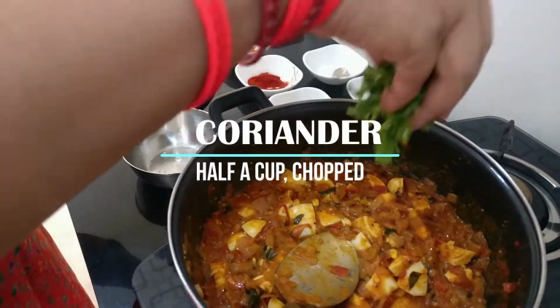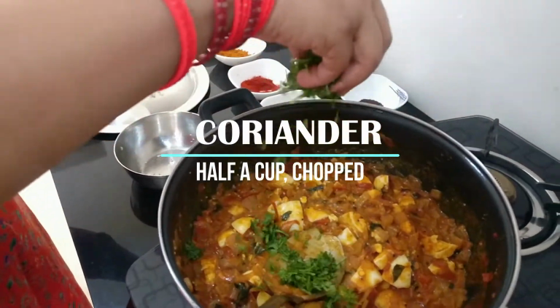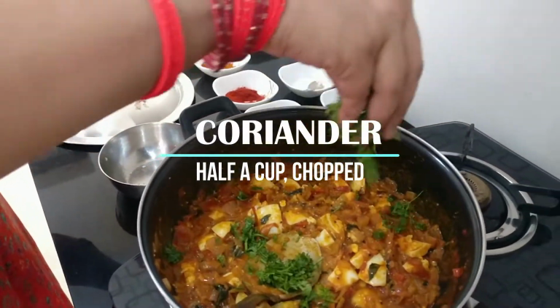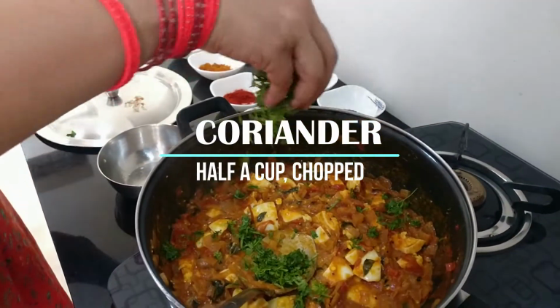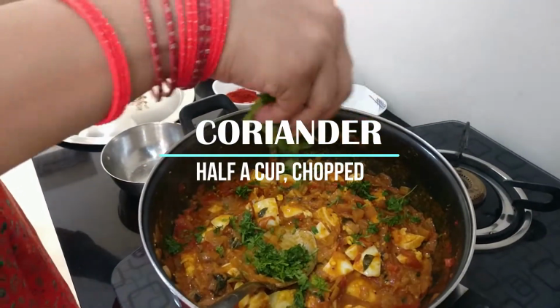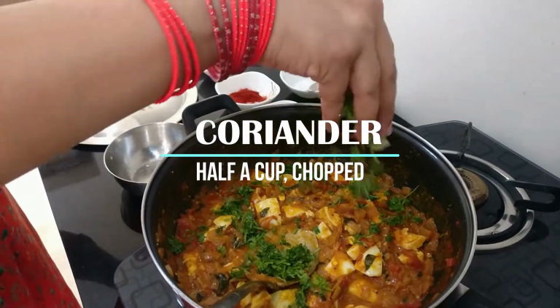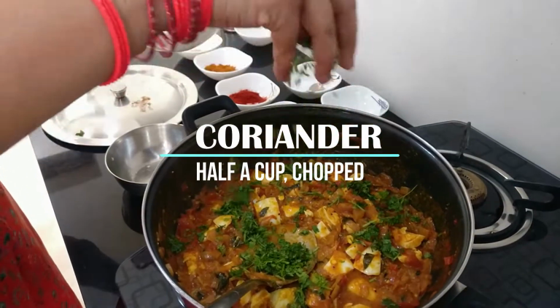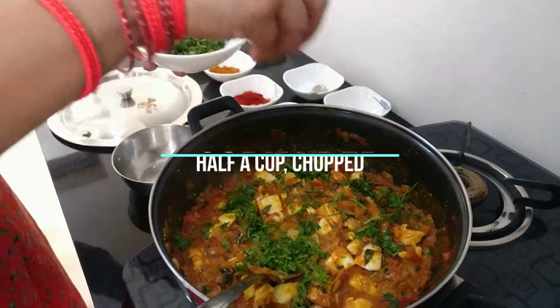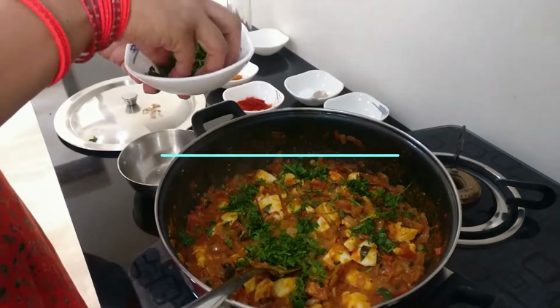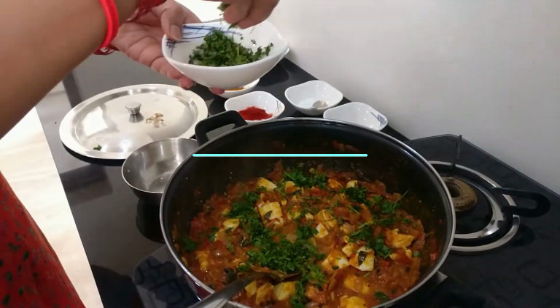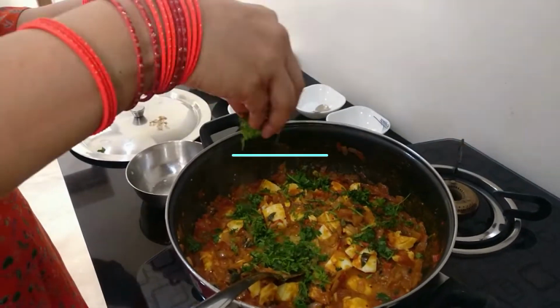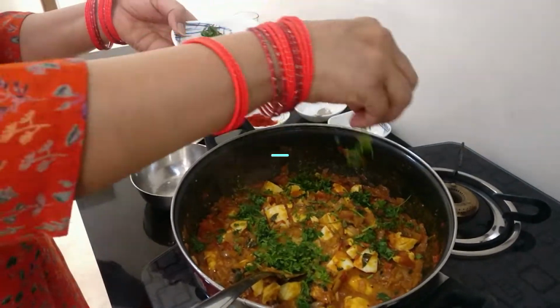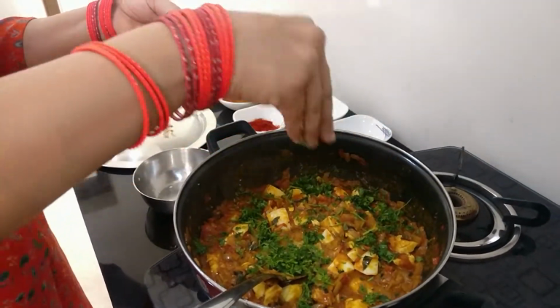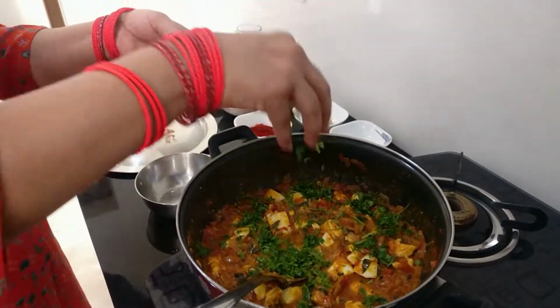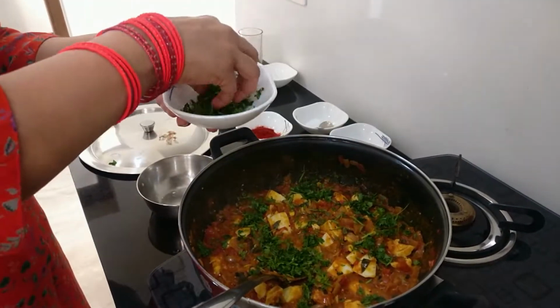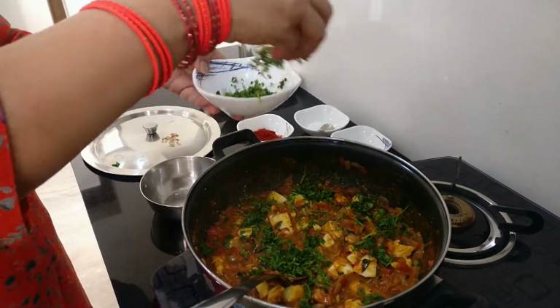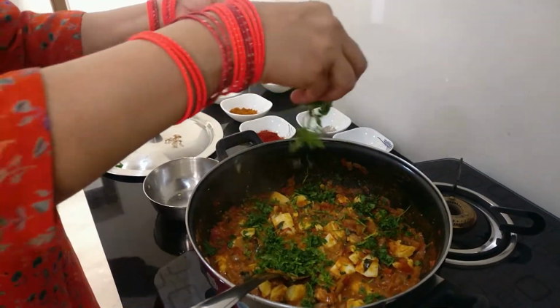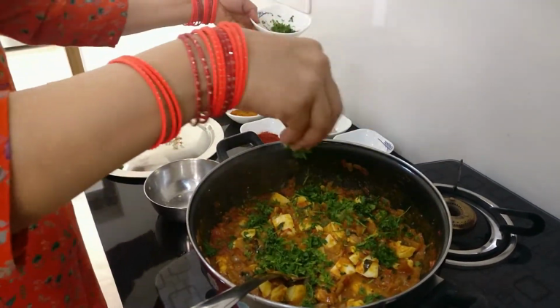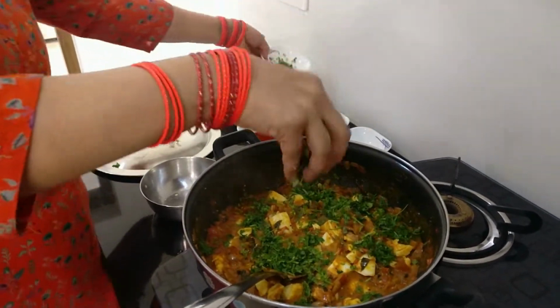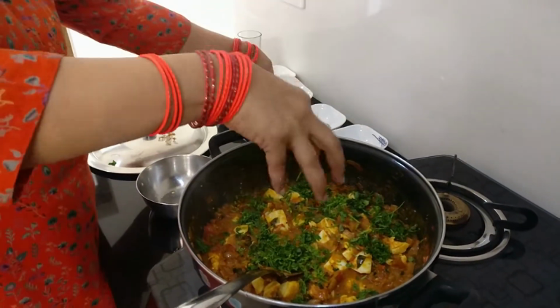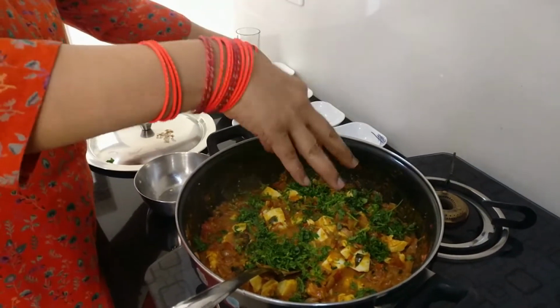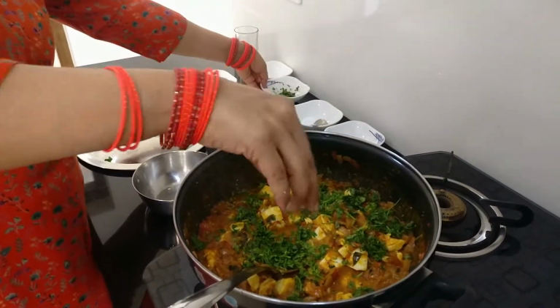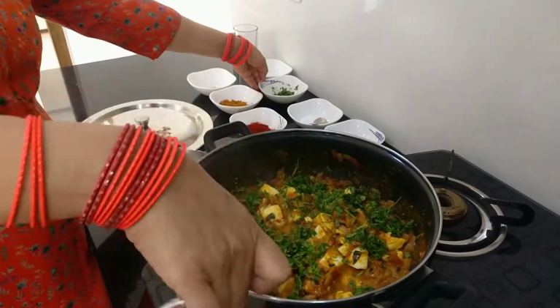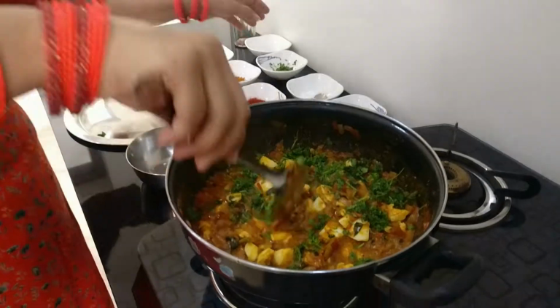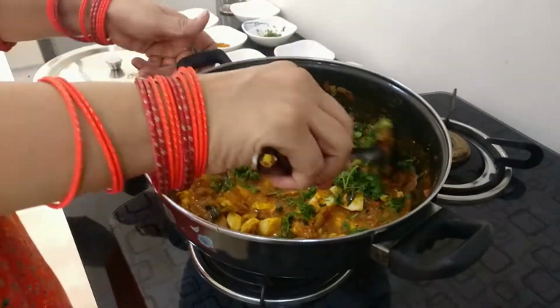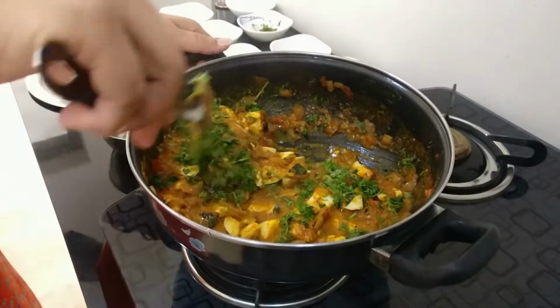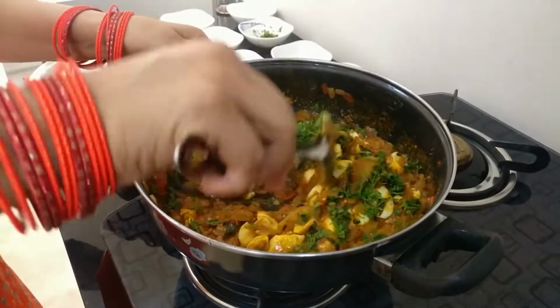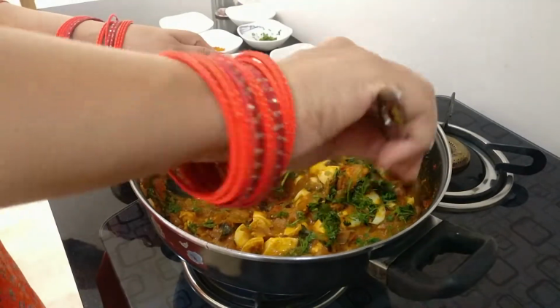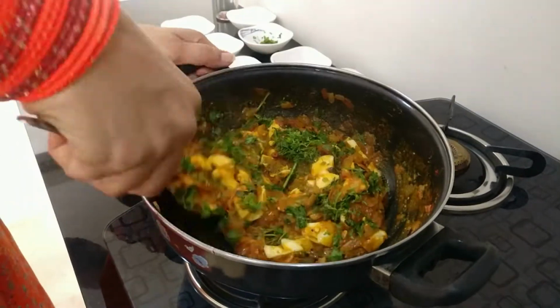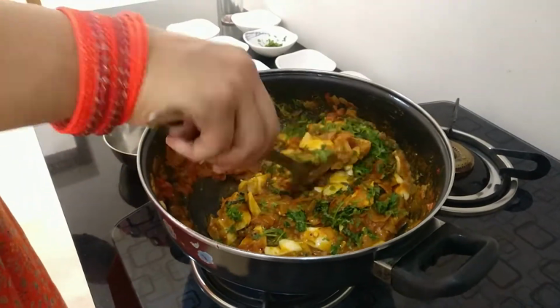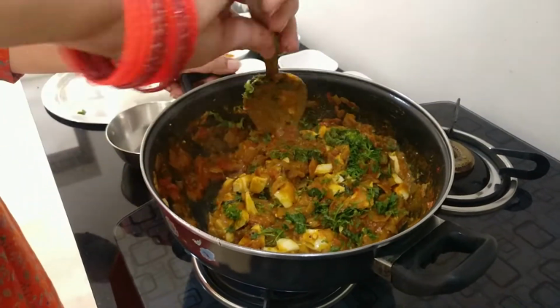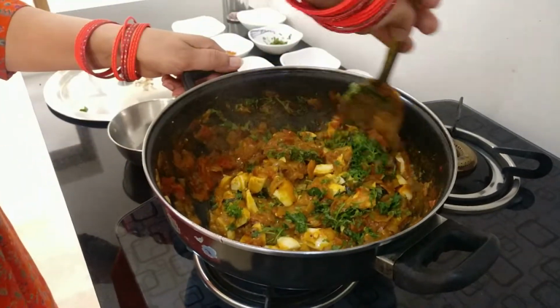Finally, add in some chopped coriander and give it a good mix. Let it sit on the stove for another one to two minutes, then take it out into a serving bowl.